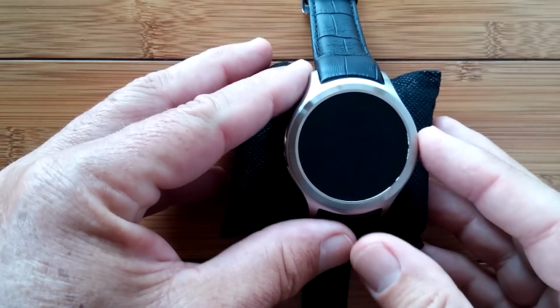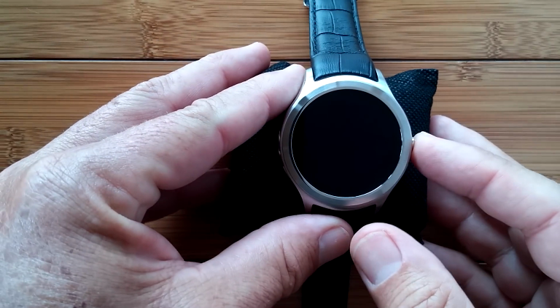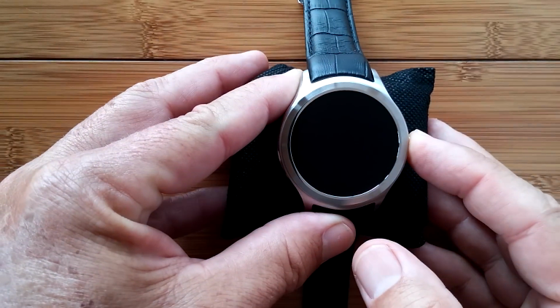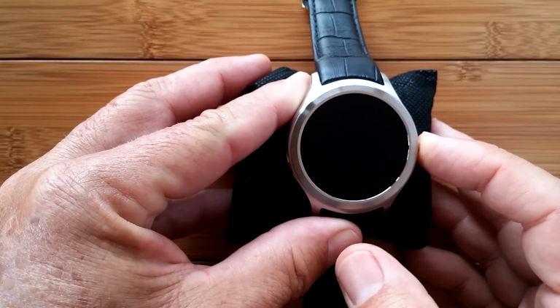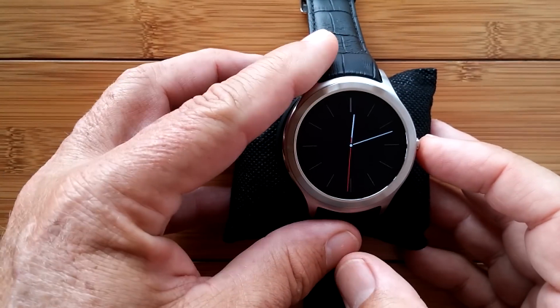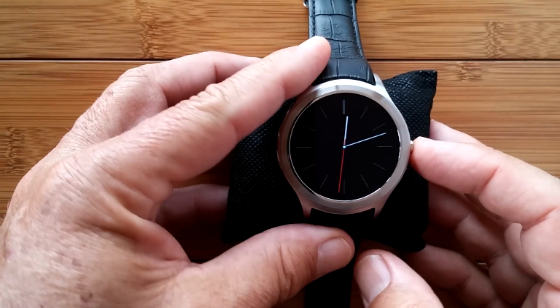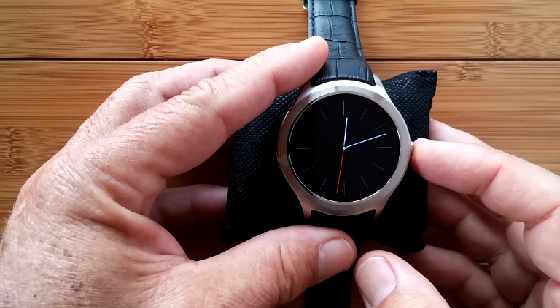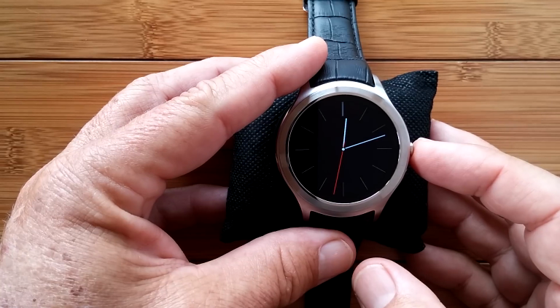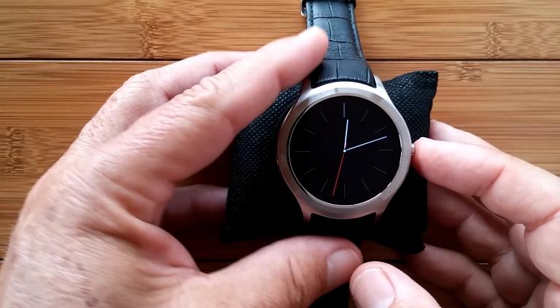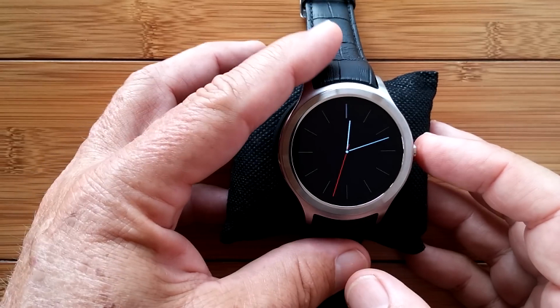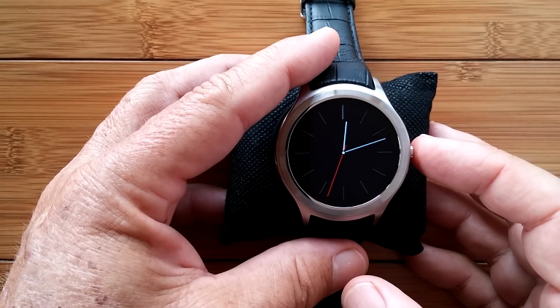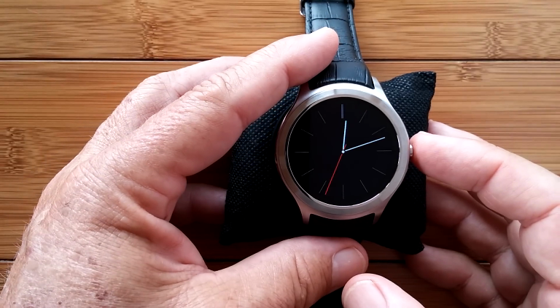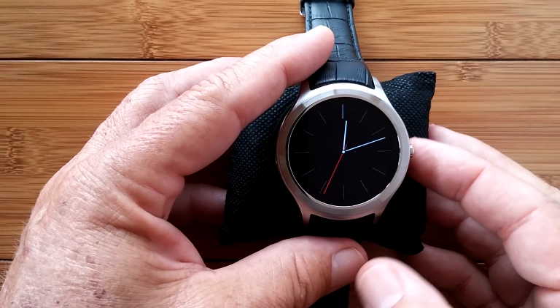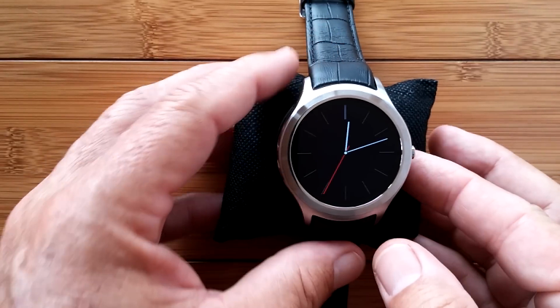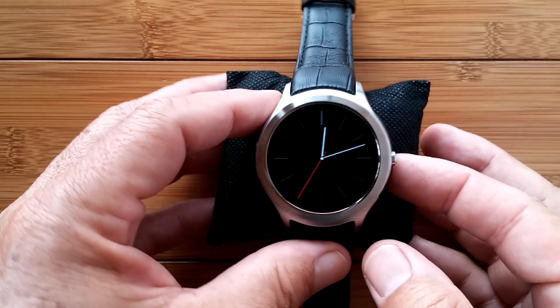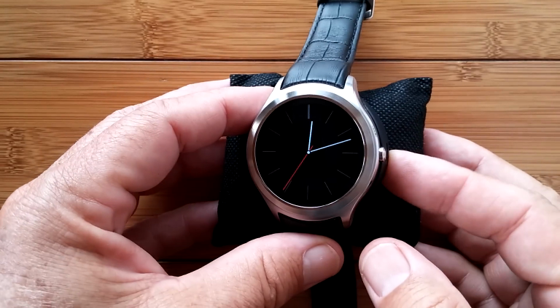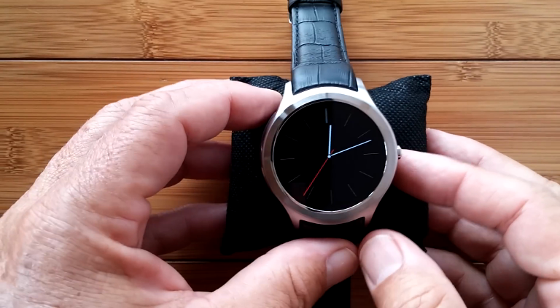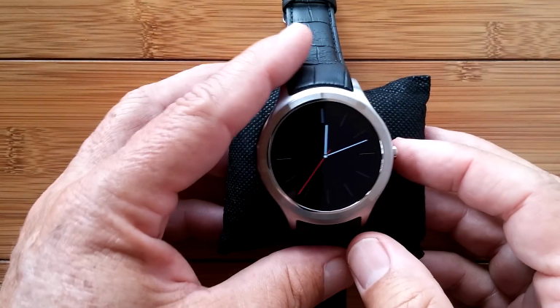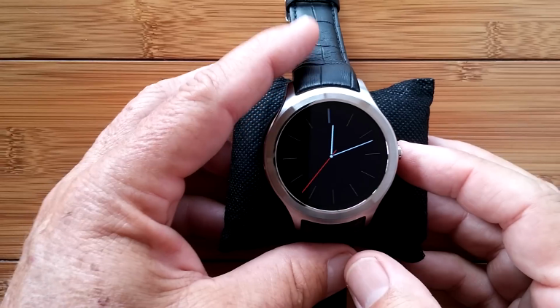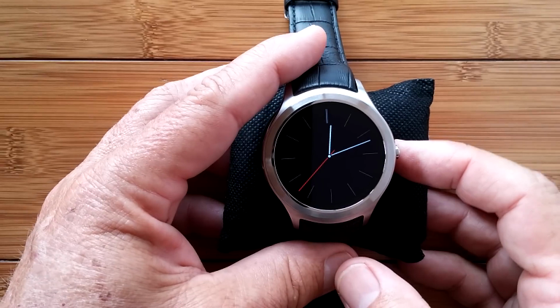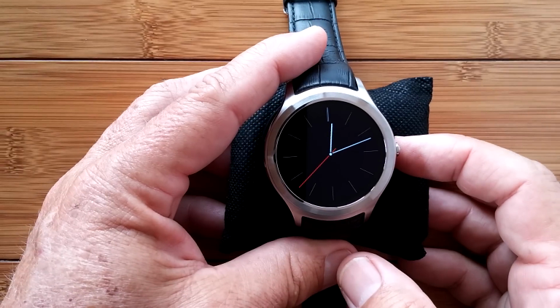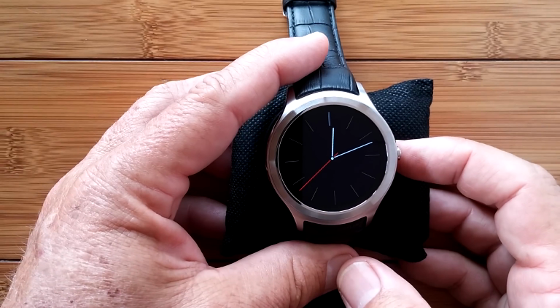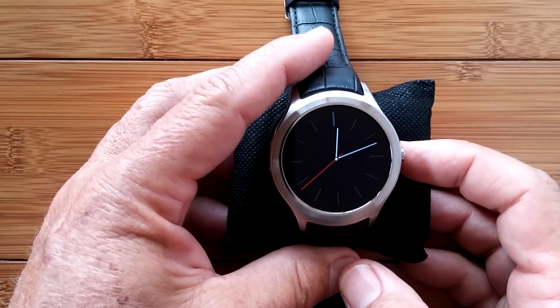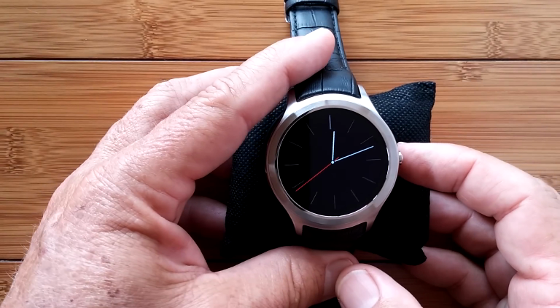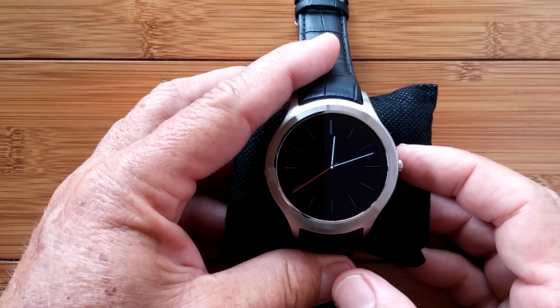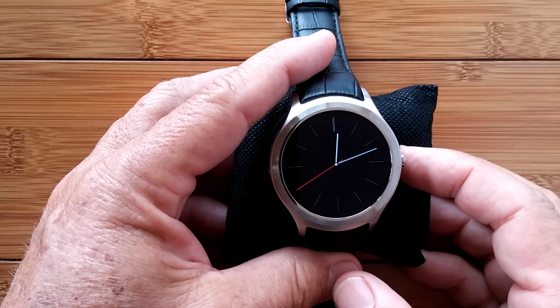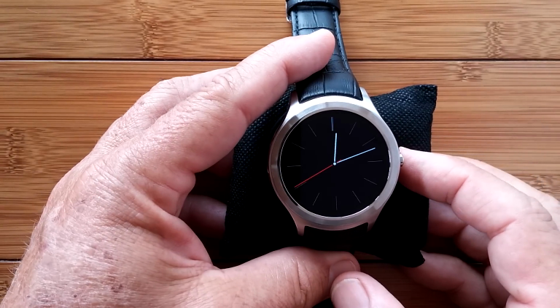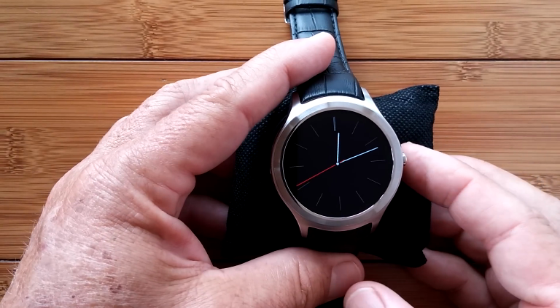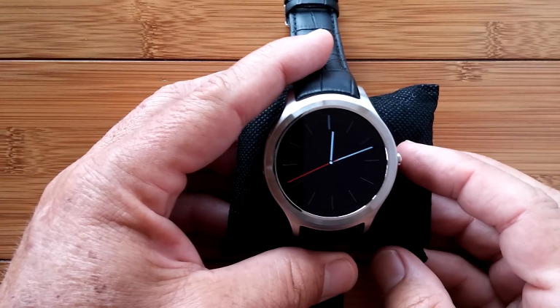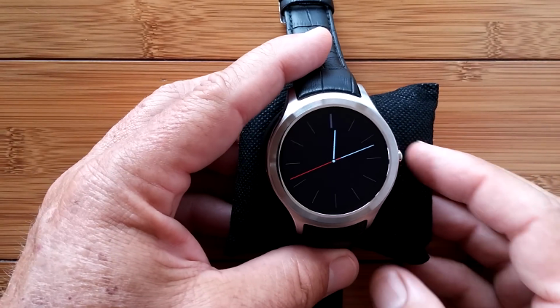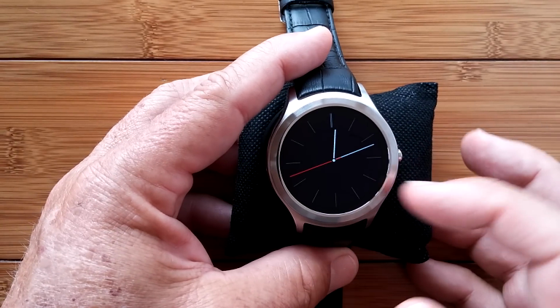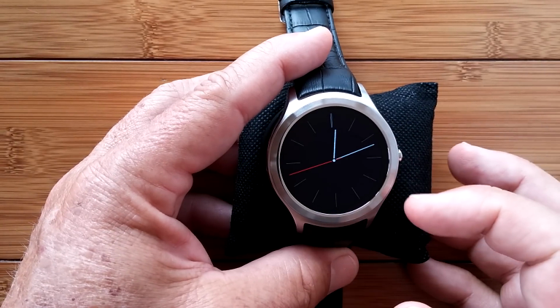We are back again doing the setup of the number one D5 watch on Smartwatch Ticks, where we're going to take you through the steps you want to go through as a brand new unboxed user of this watch.